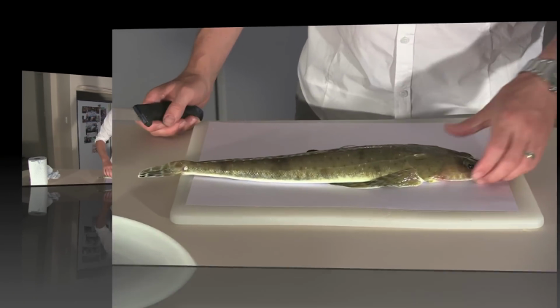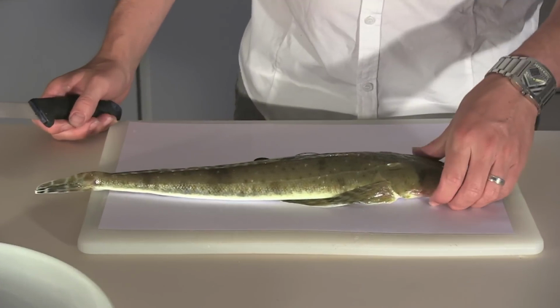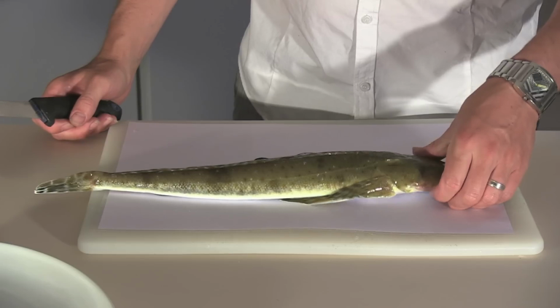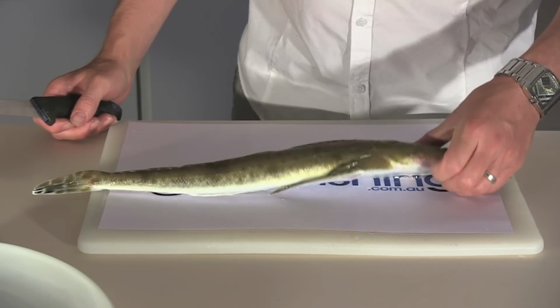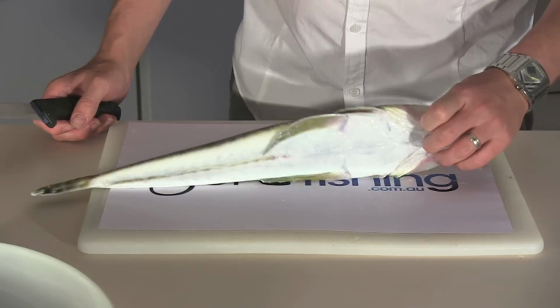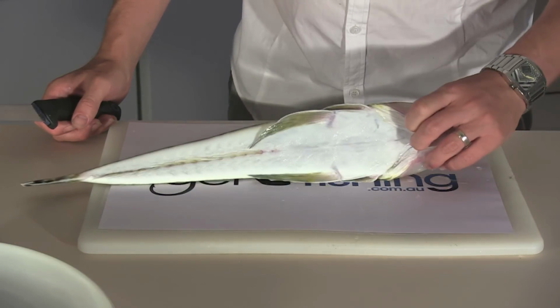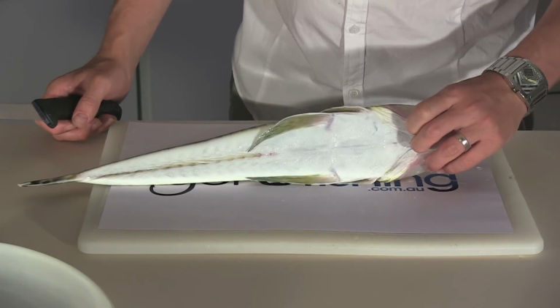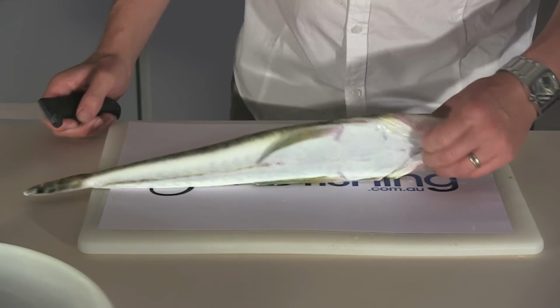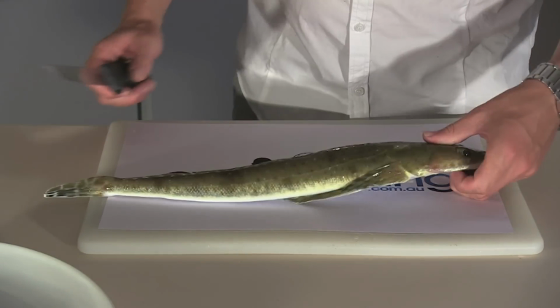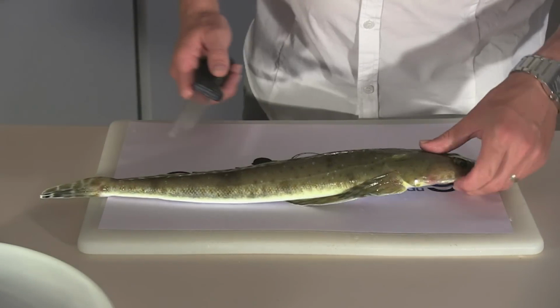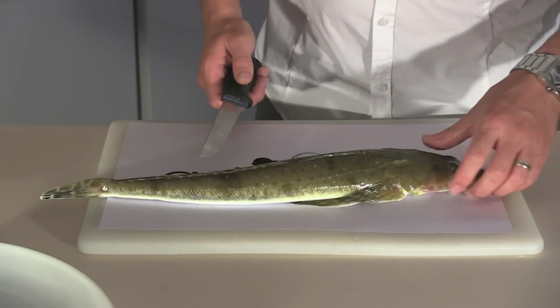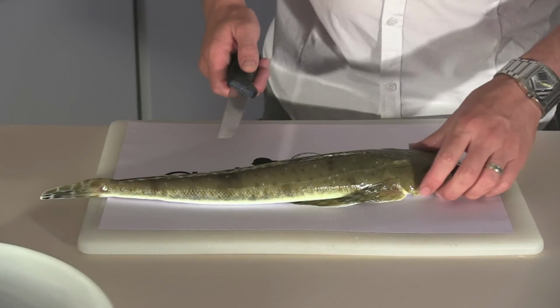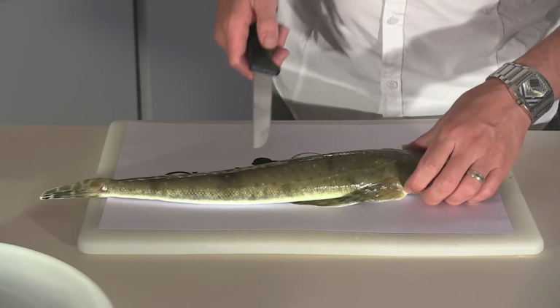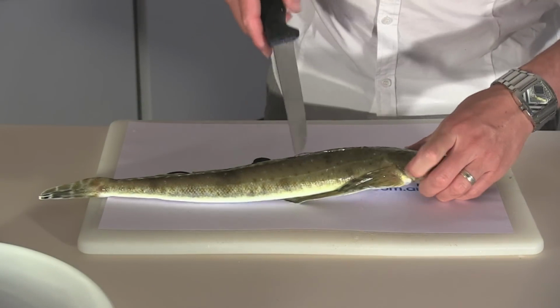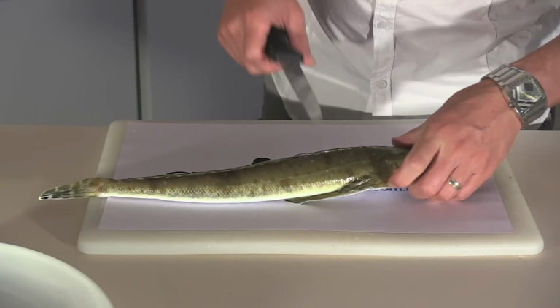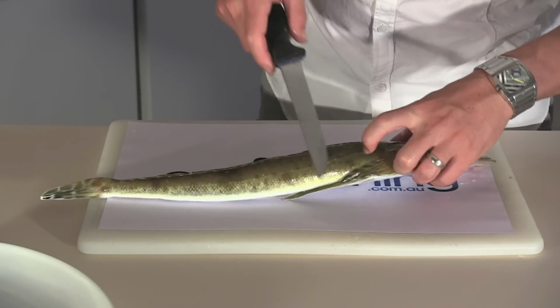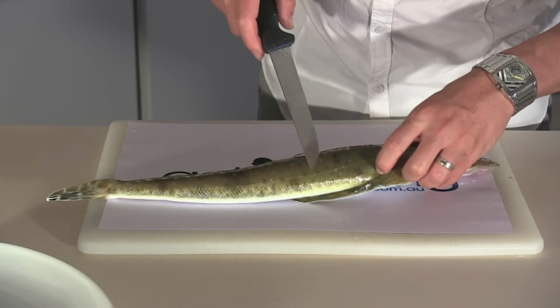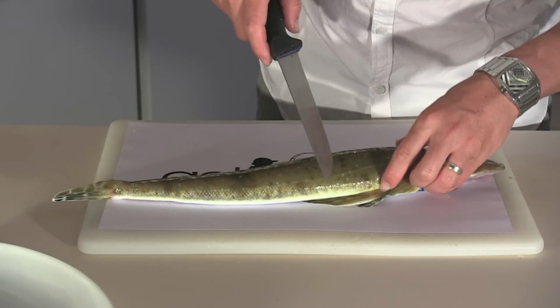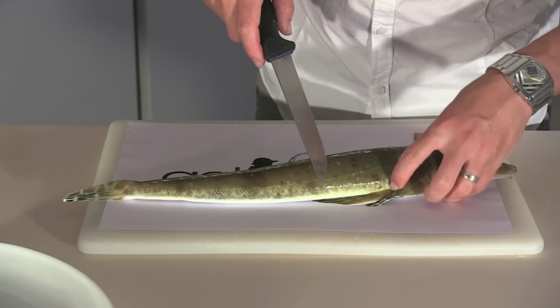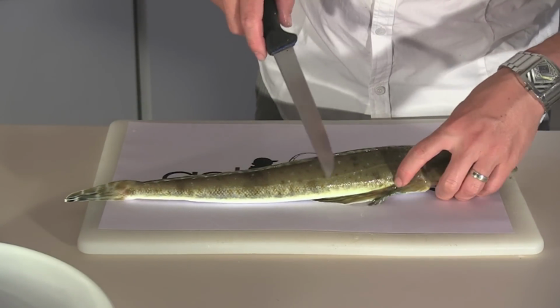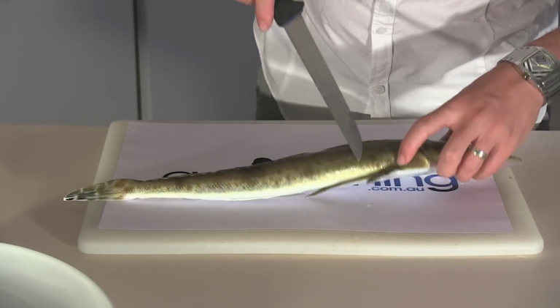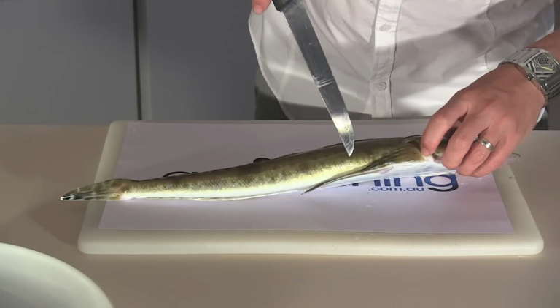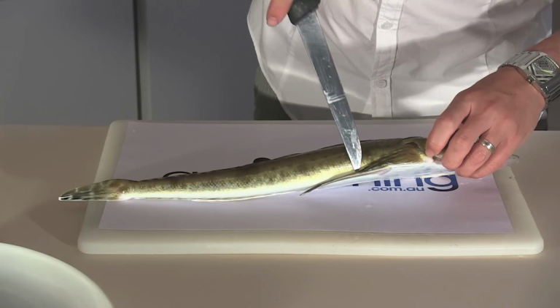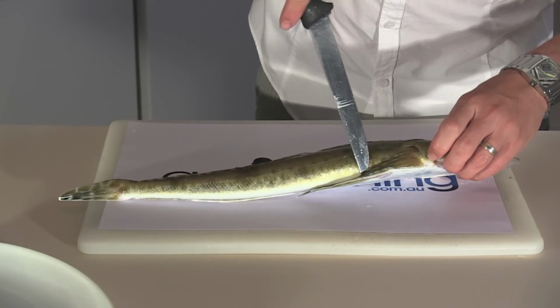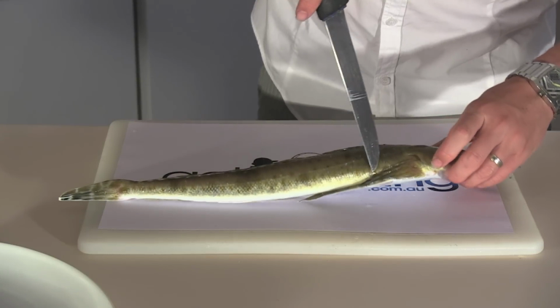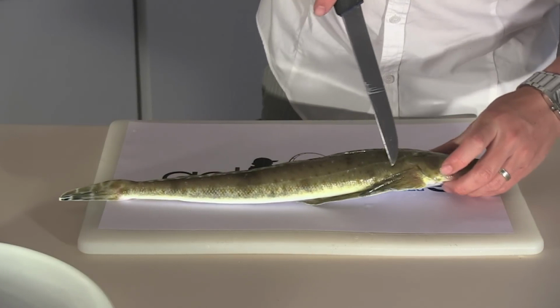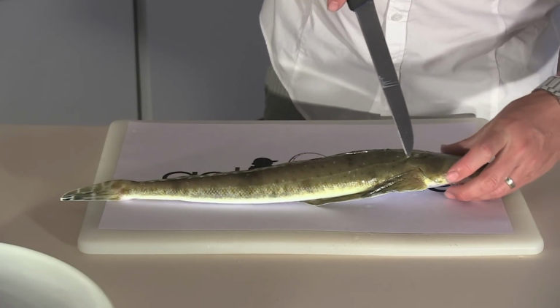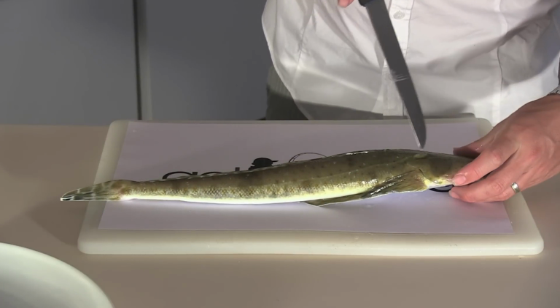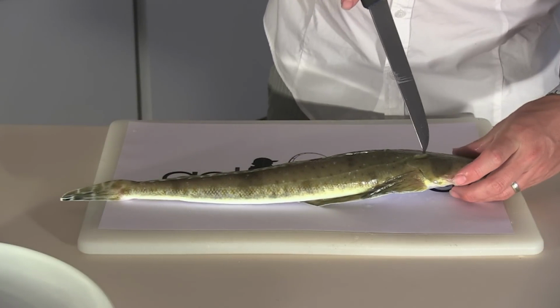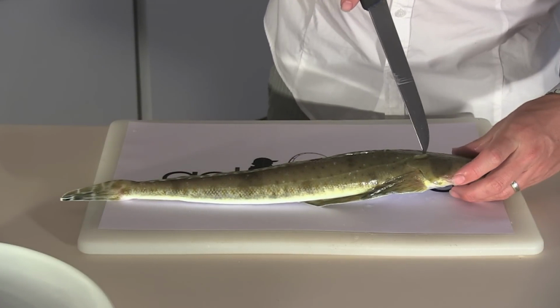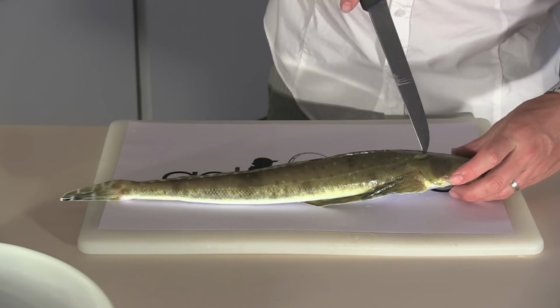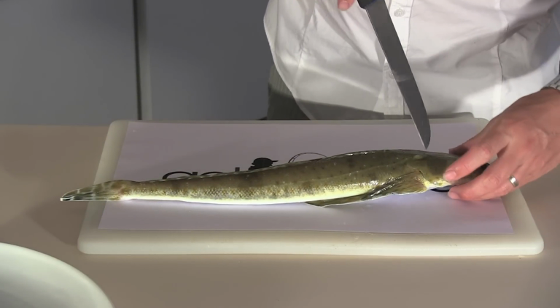Take the front of the fish with your left hand. Your first incision is going to be here, behind the pectoral fin, up towards the base of the skull.